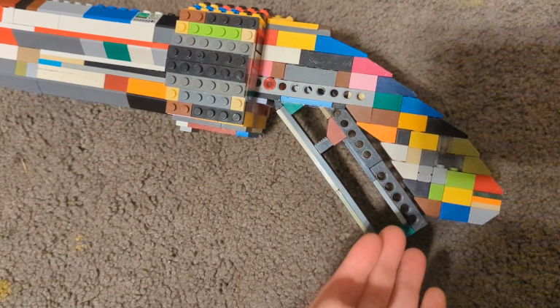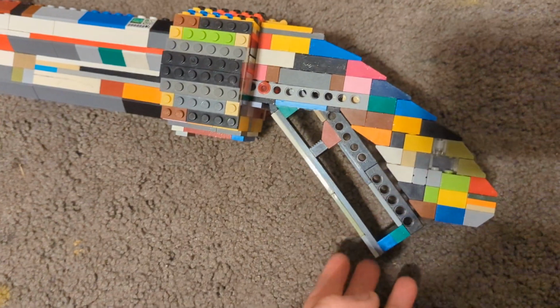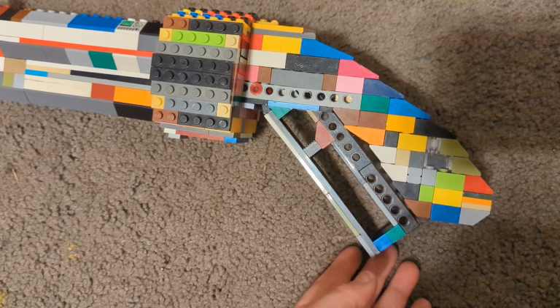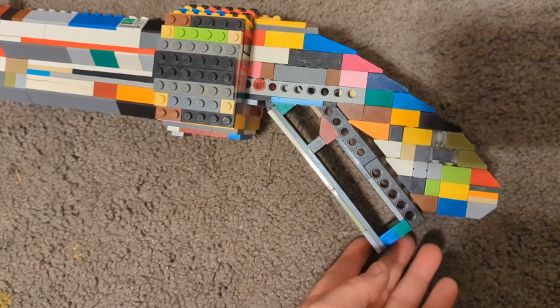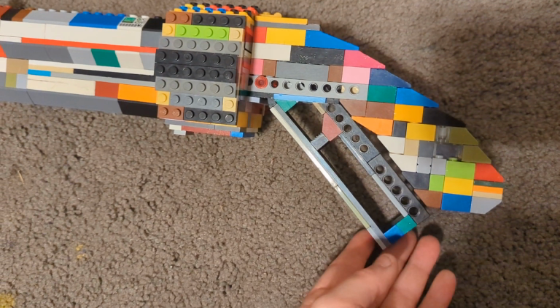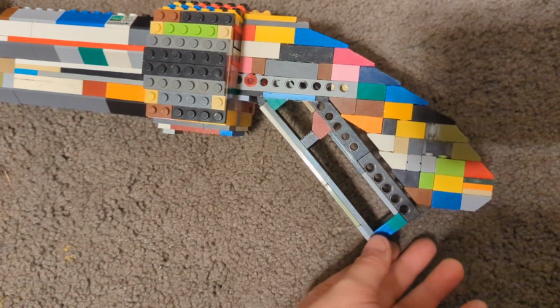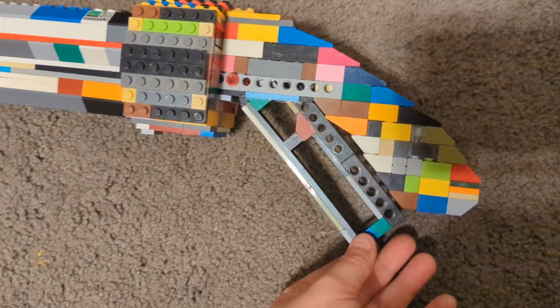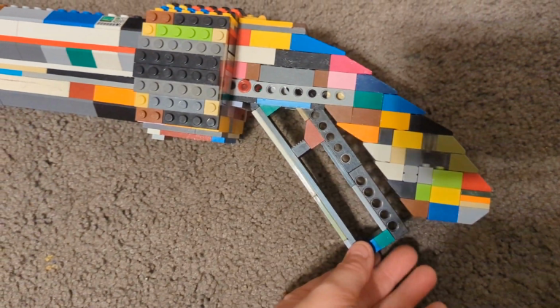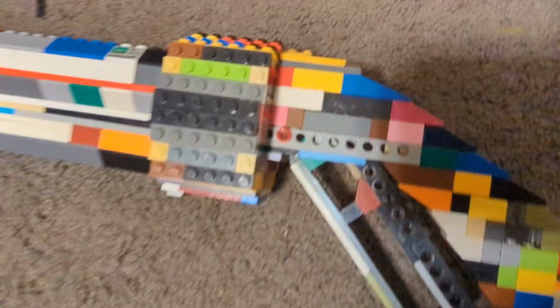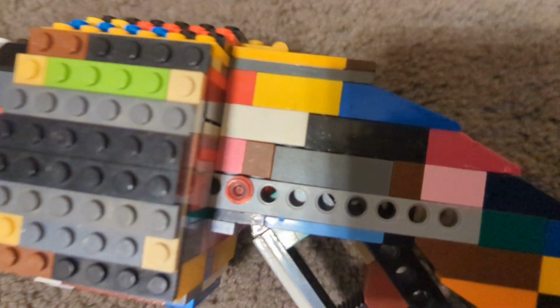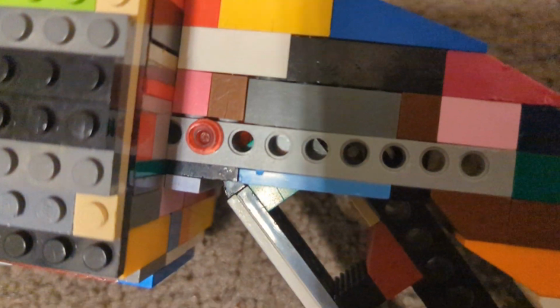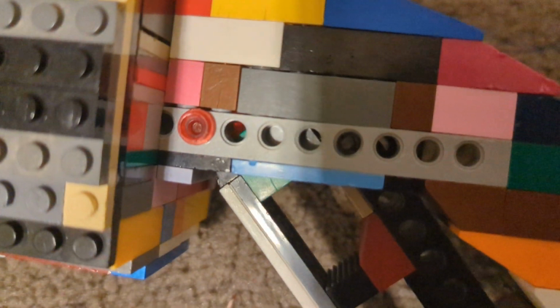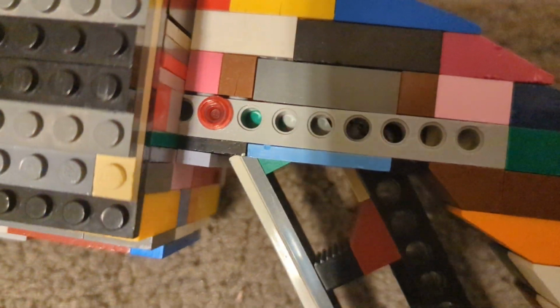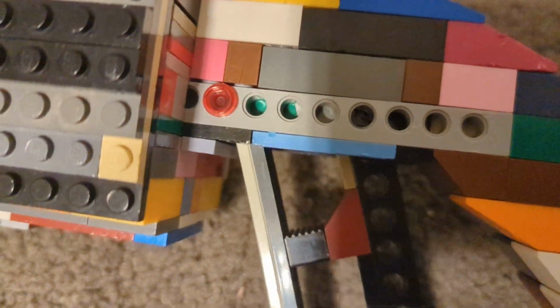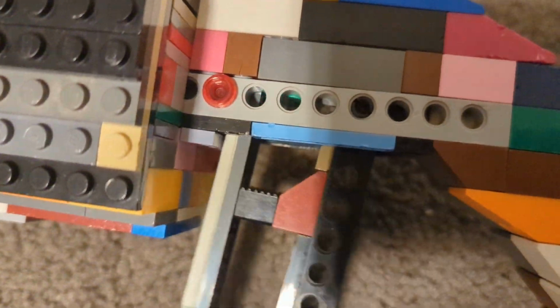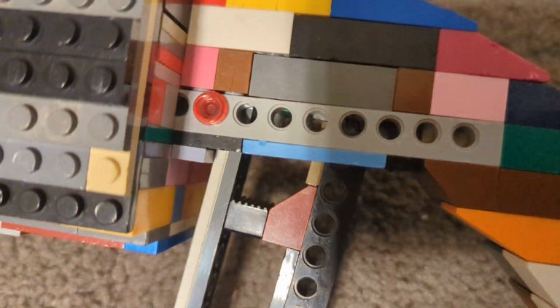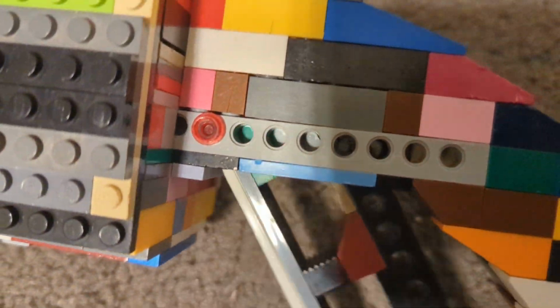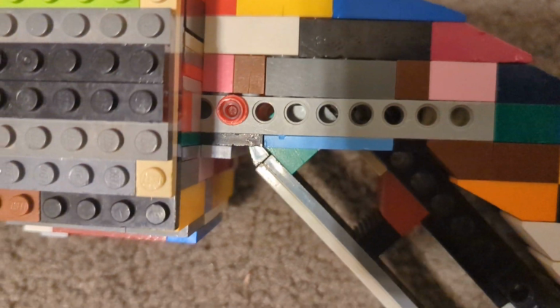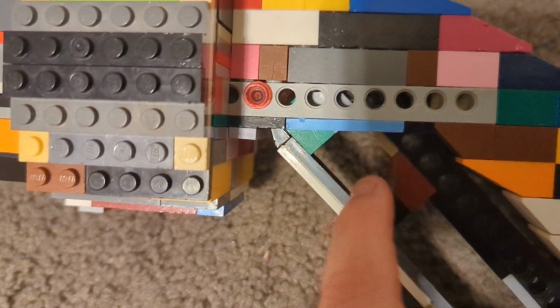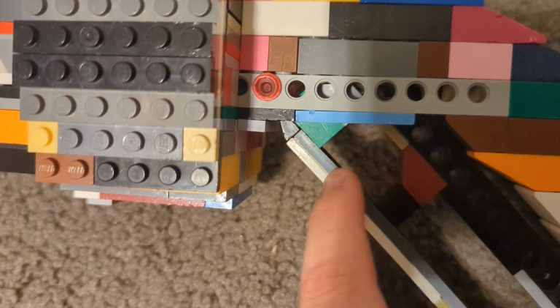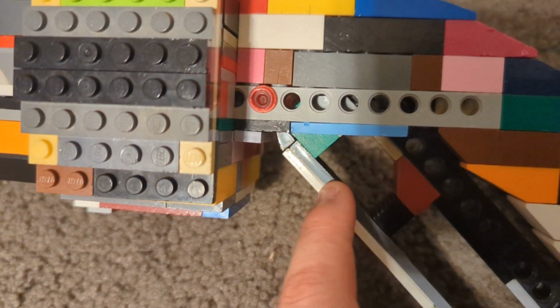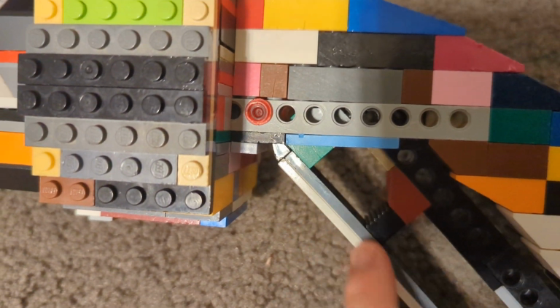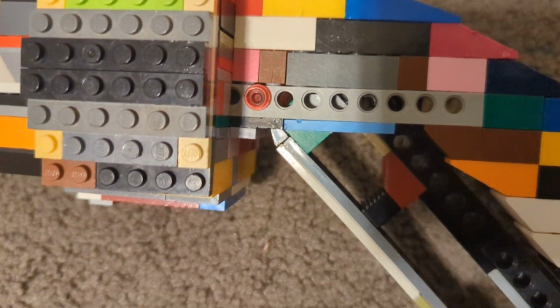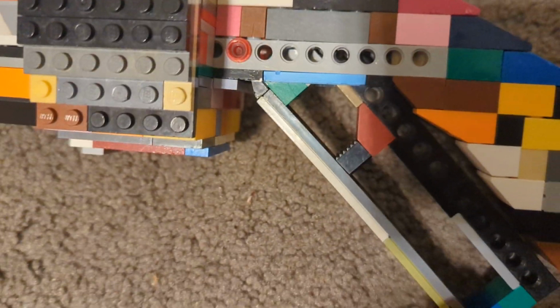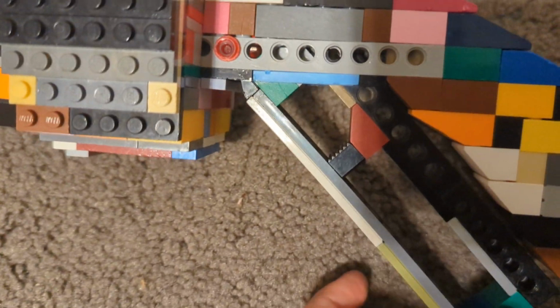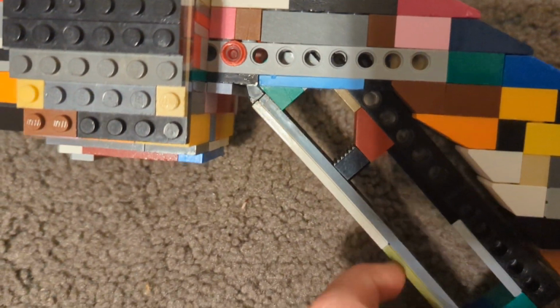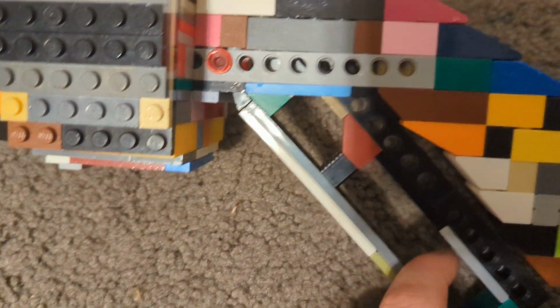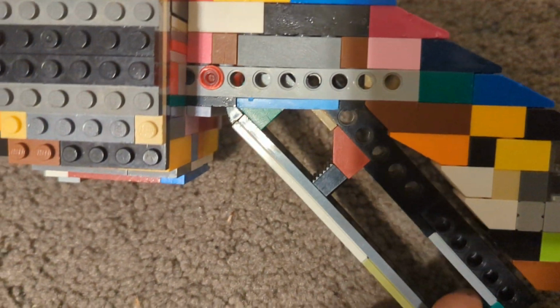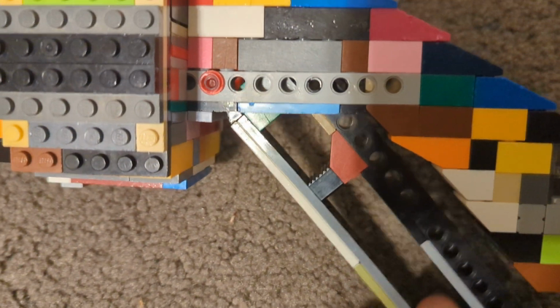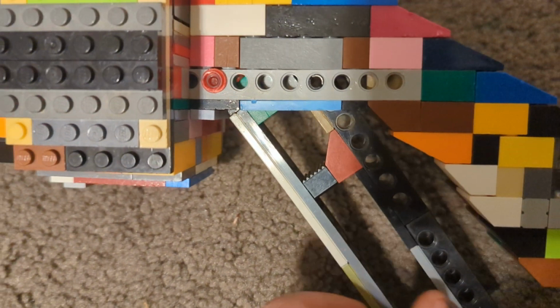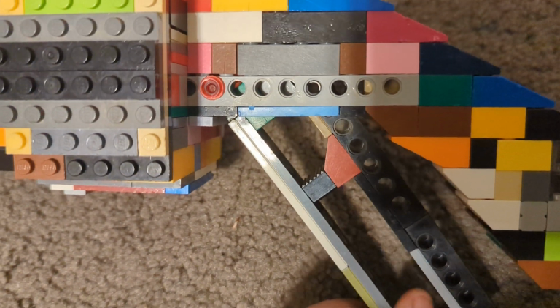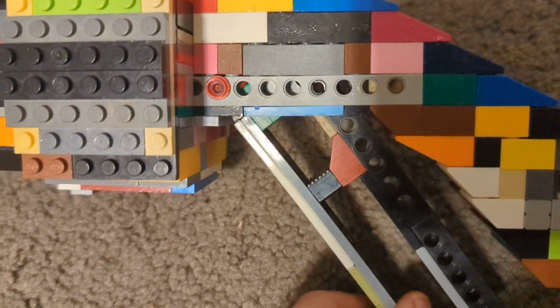The first cool feature about this gun is it has a working lever, using a Technic pin in there to allow it to move. I used this piece over the top to cover it, so it allows me to hold it and it's very strong.